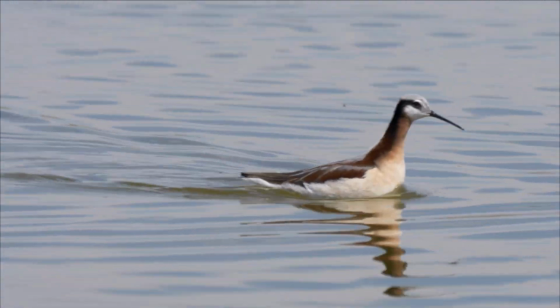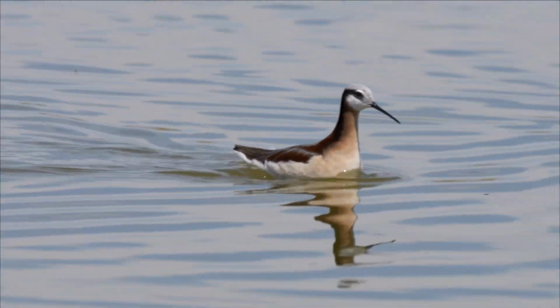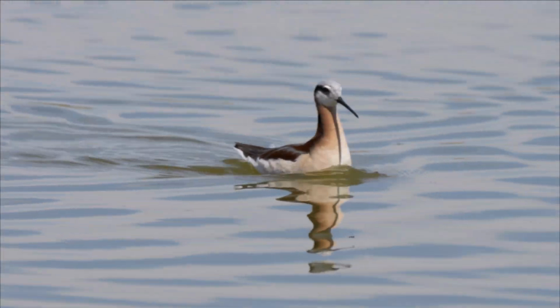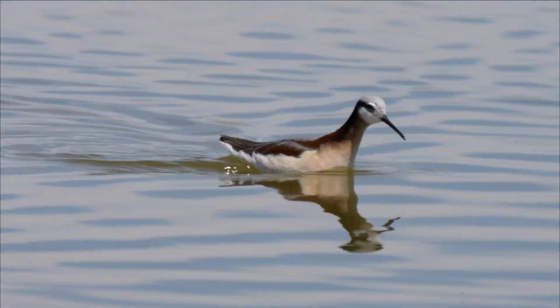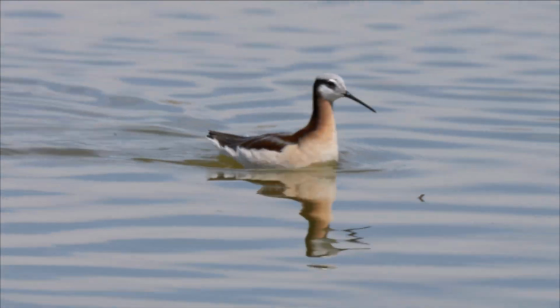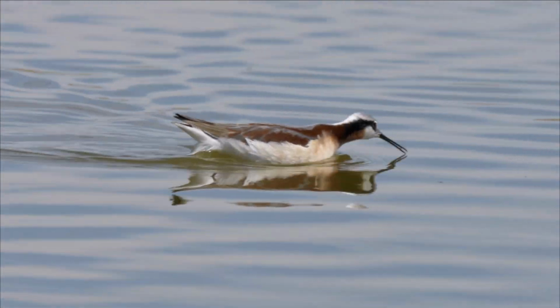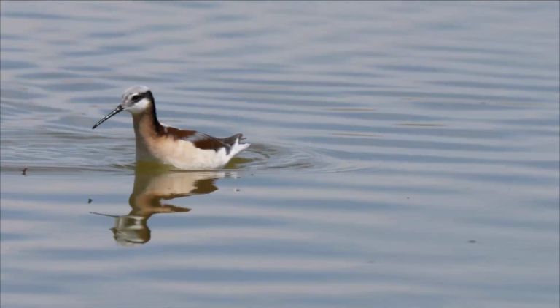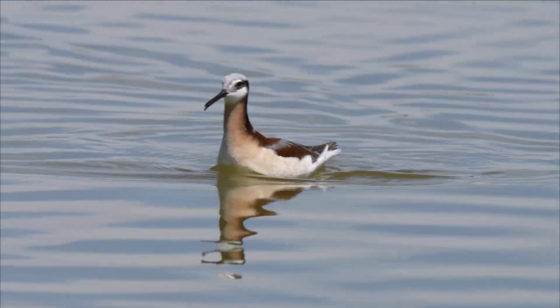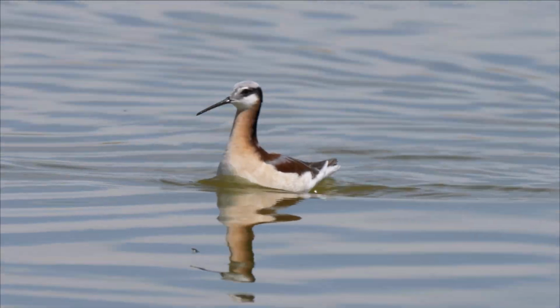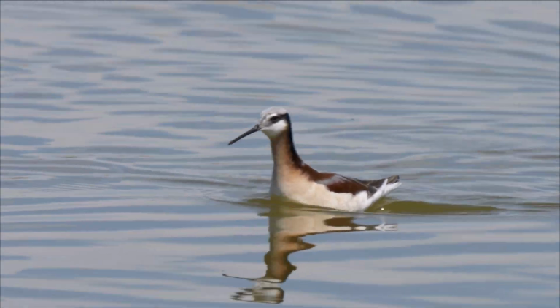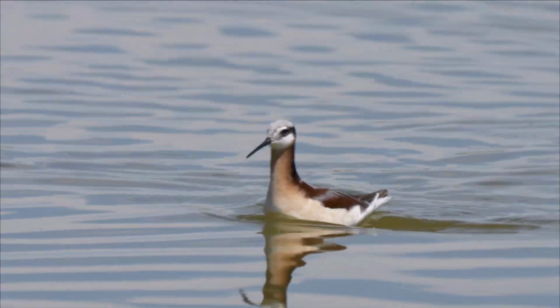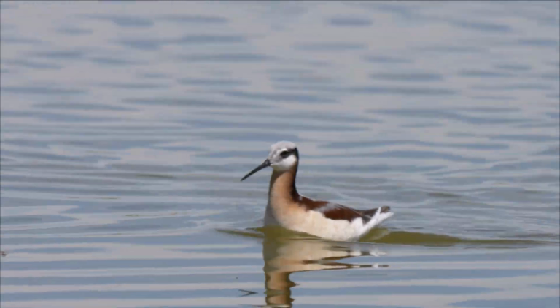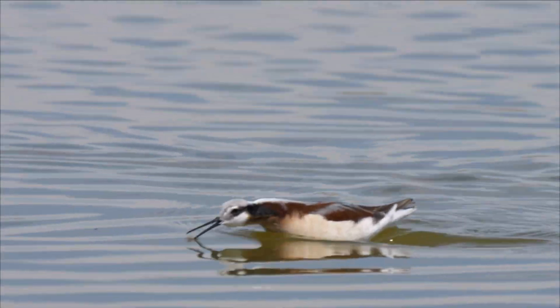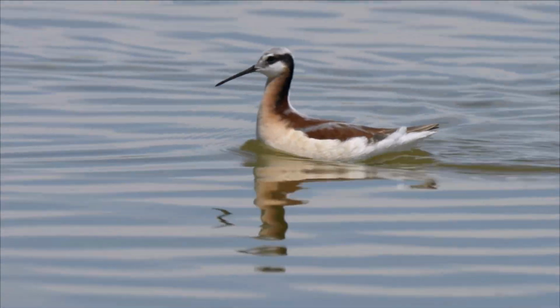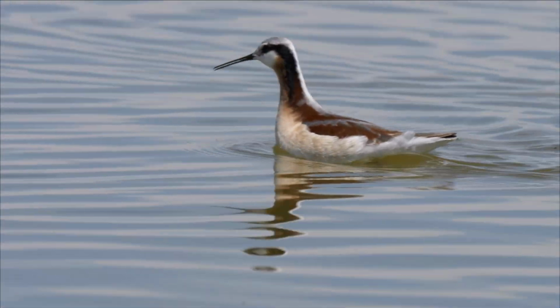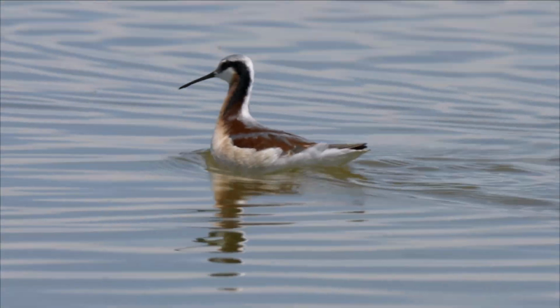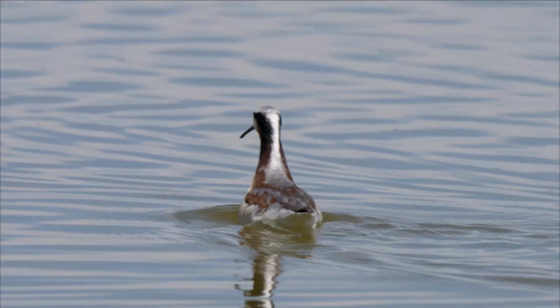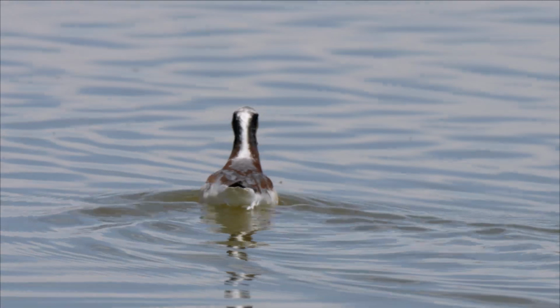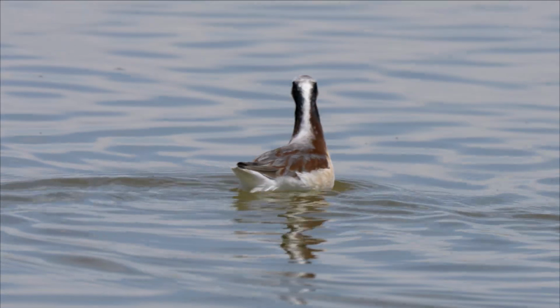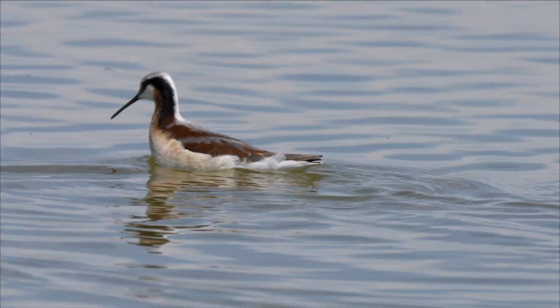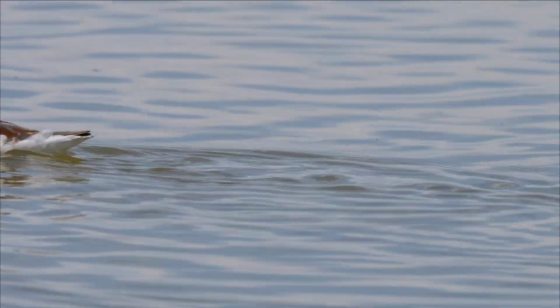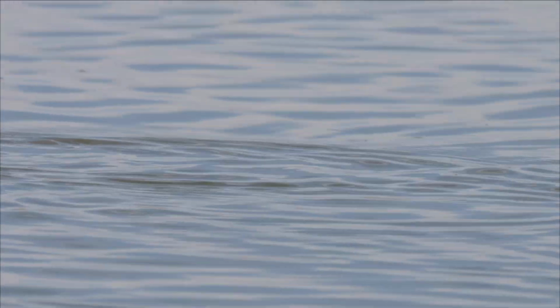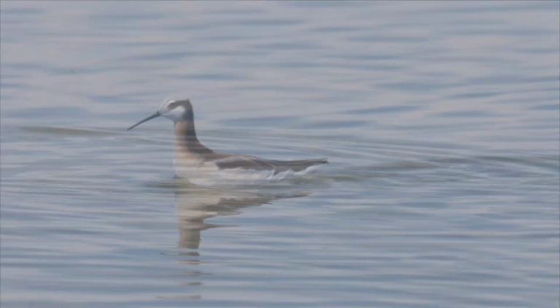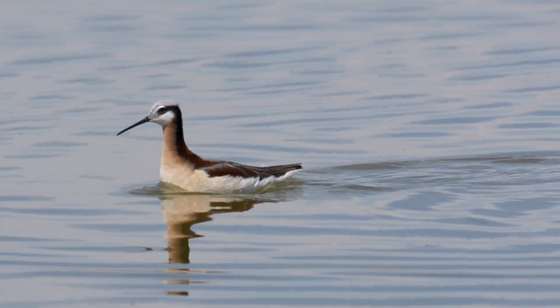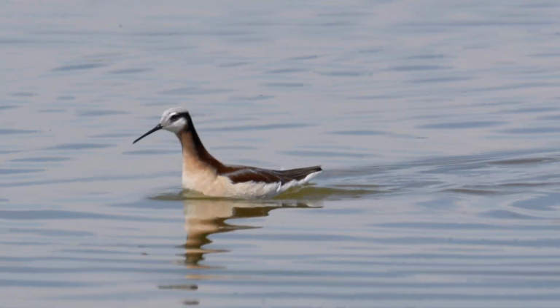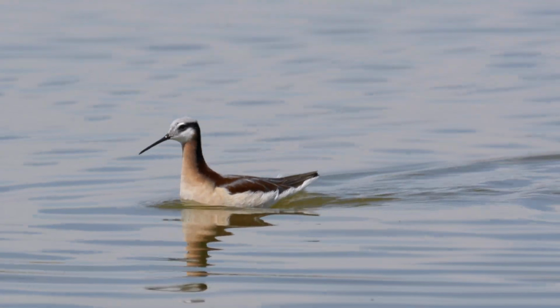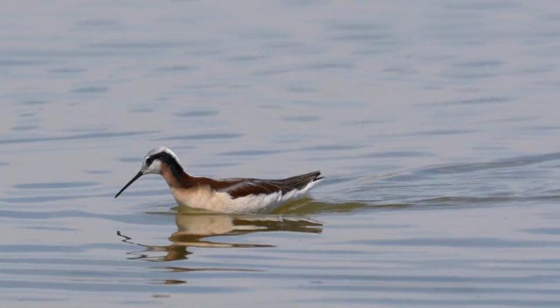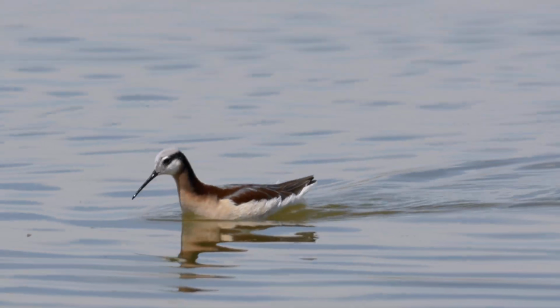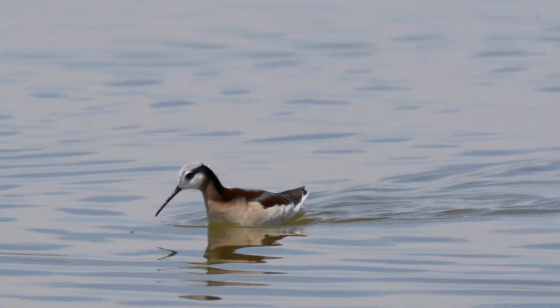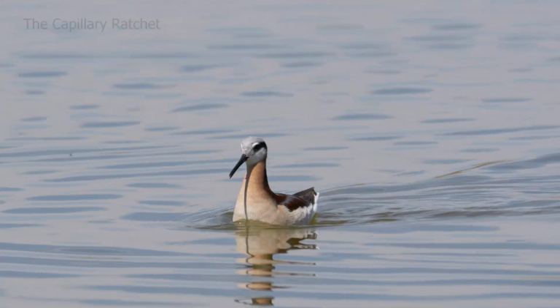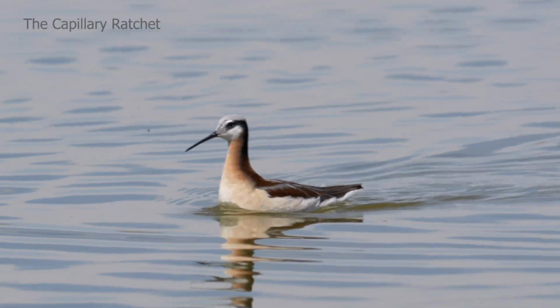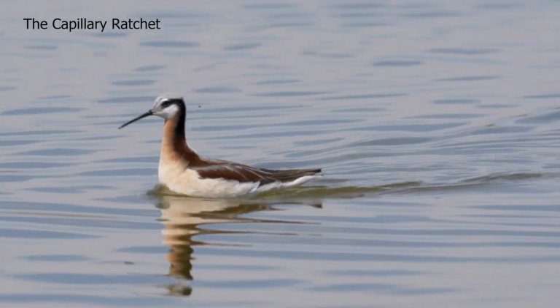The answer came in 2008 from researchers at MIT. The water's surface tension makes the food travel up the bill. It's called the capillary ratchet.